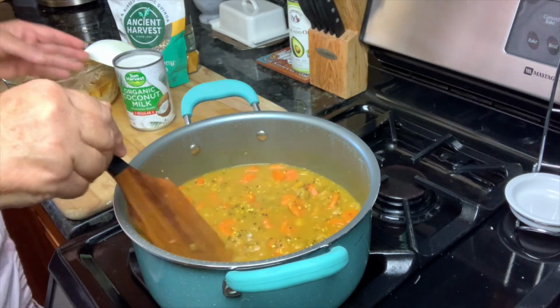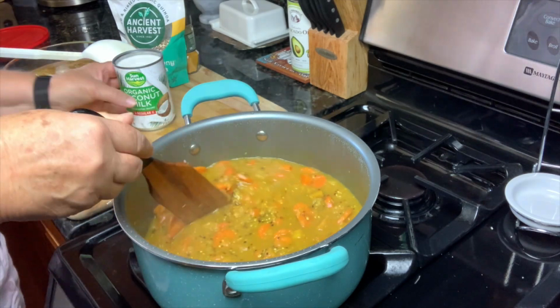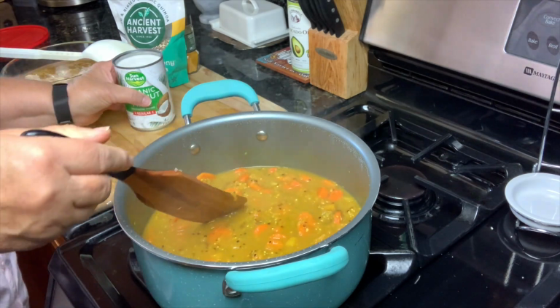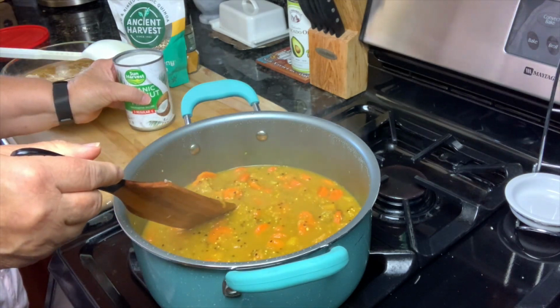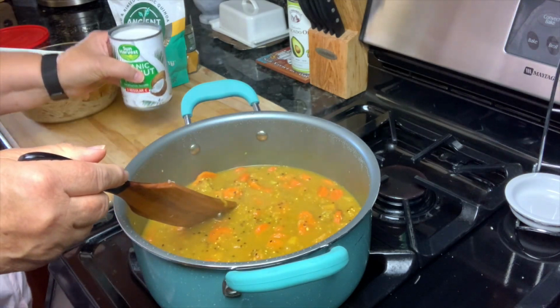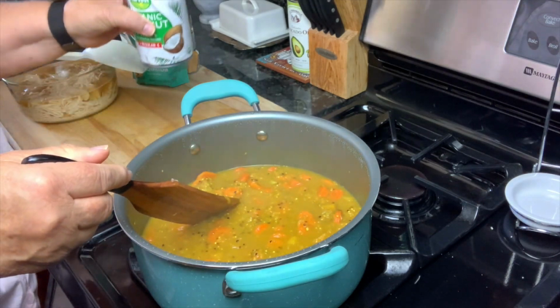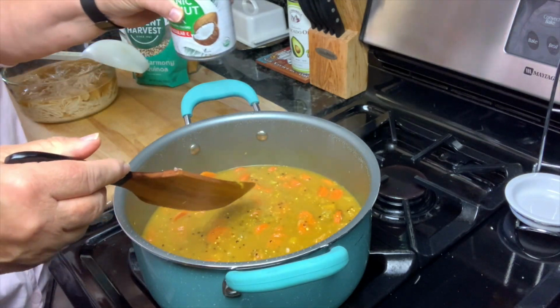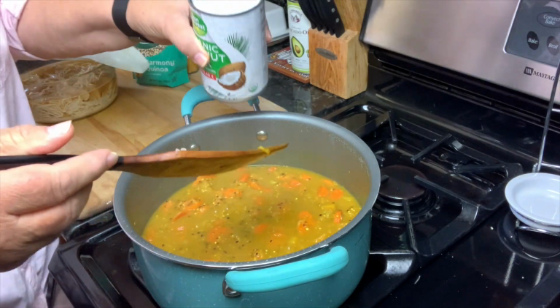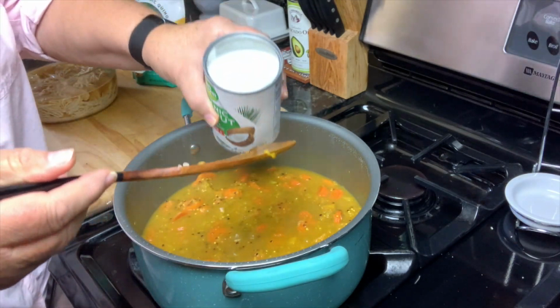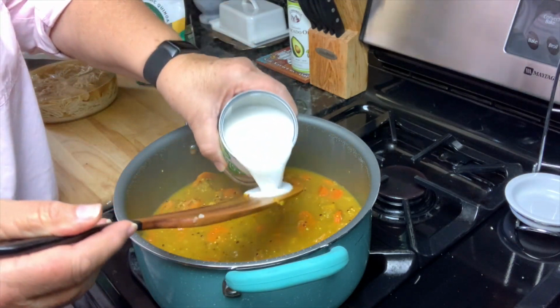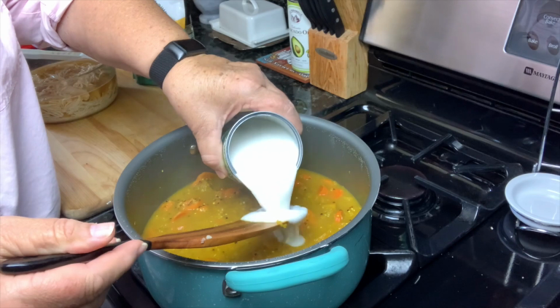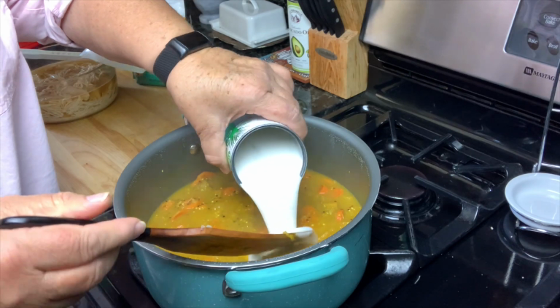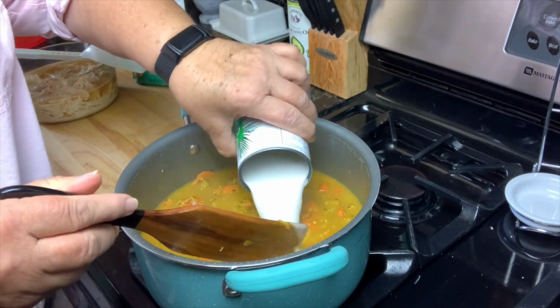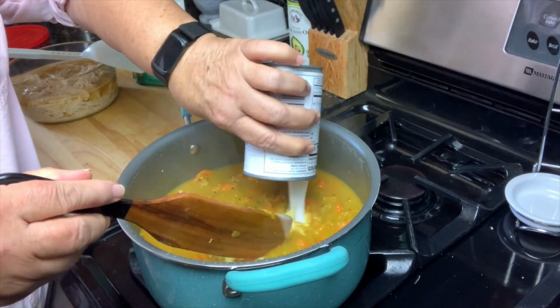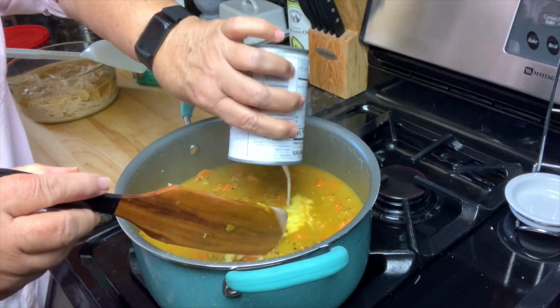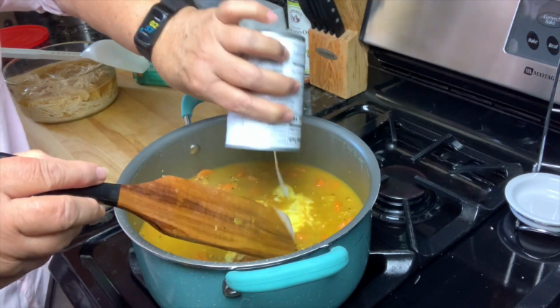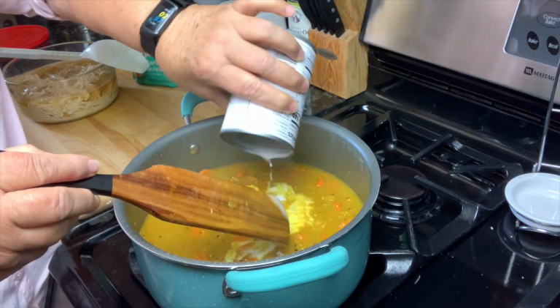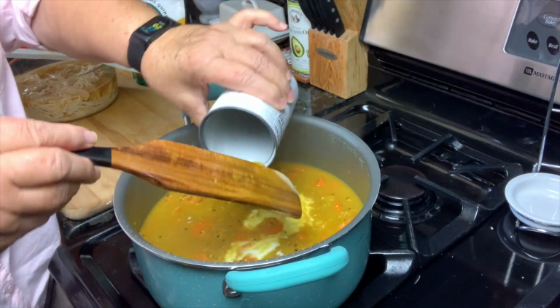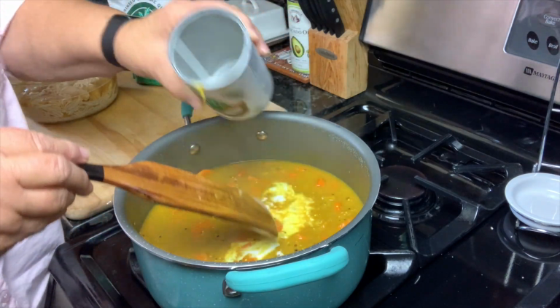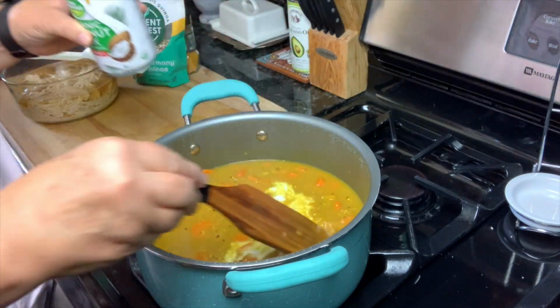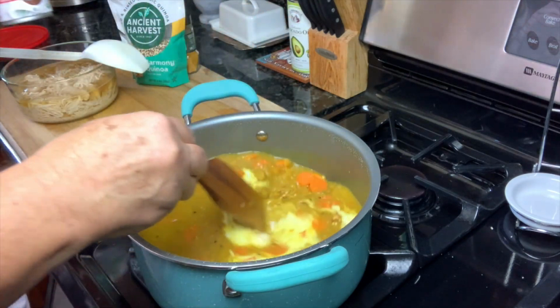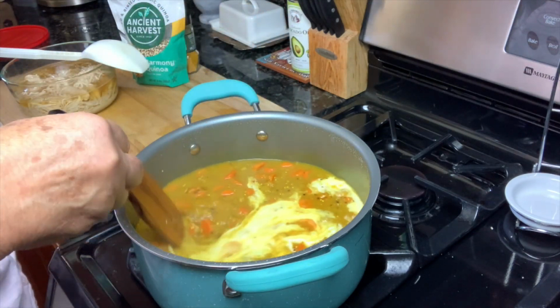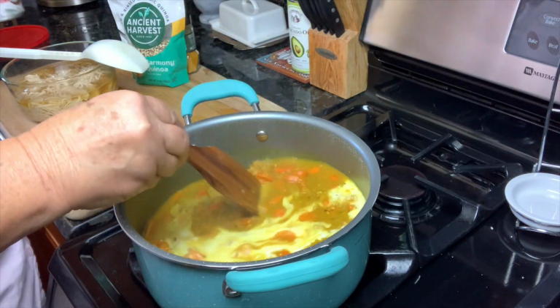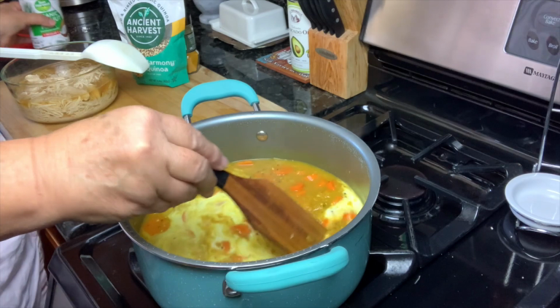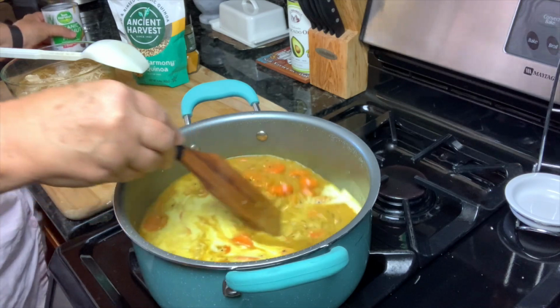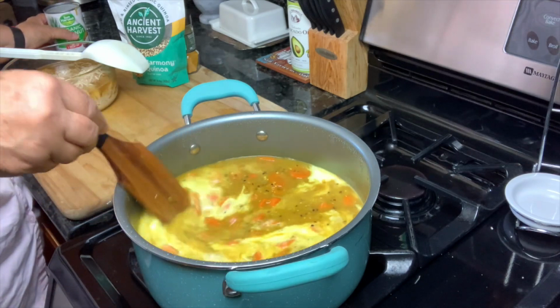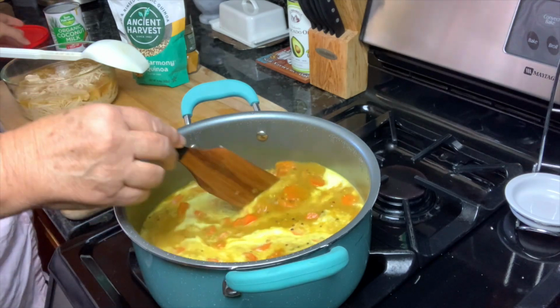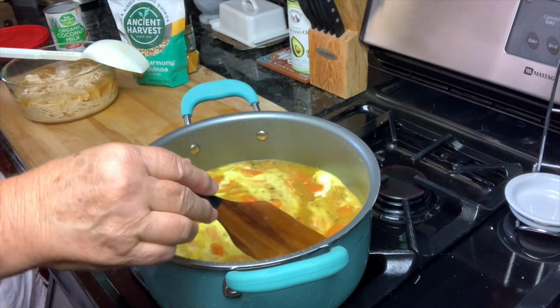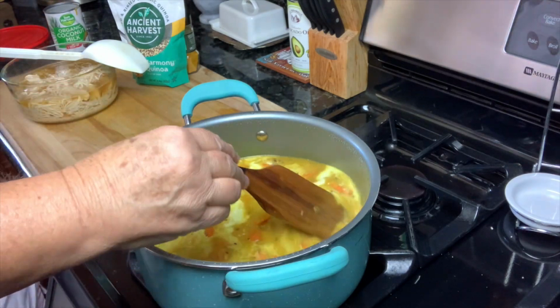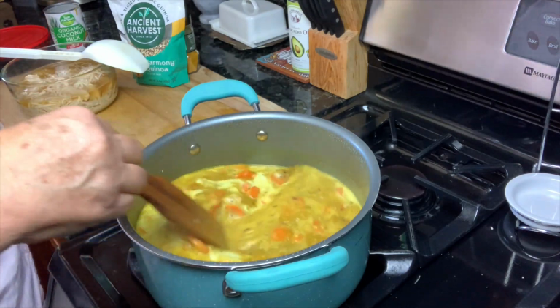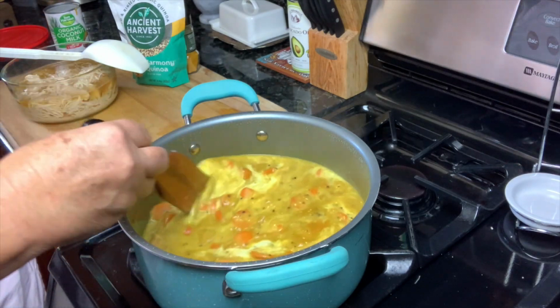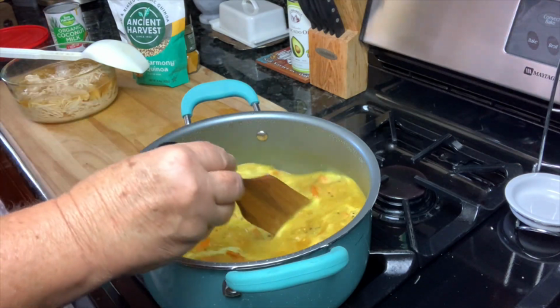So now I'm going to add coconut milk — it's a full fat coconut milk. That's going to give it that nice, creamy flavor.